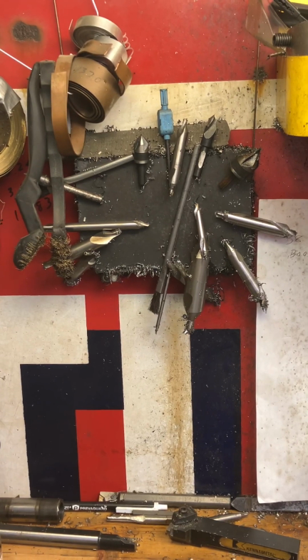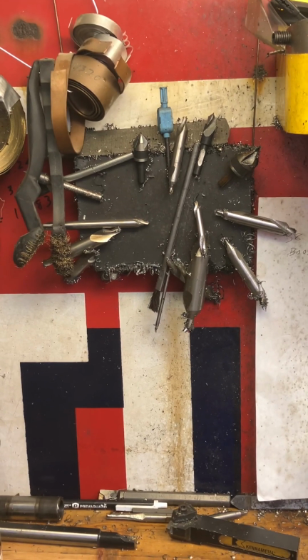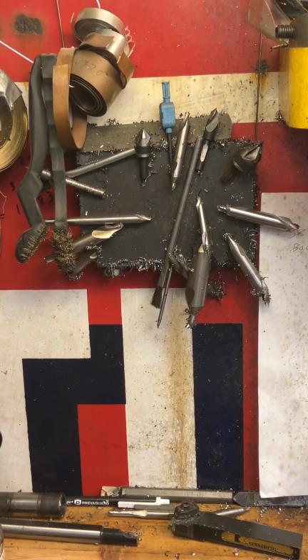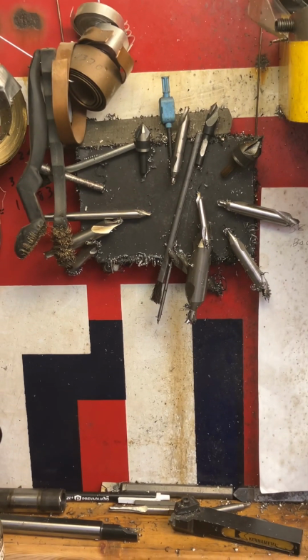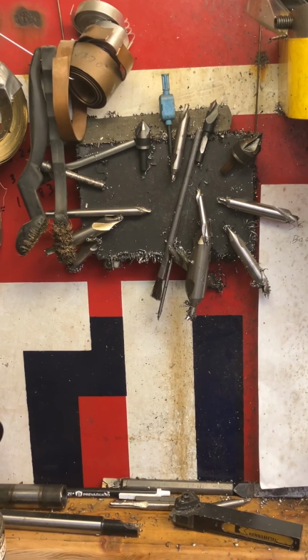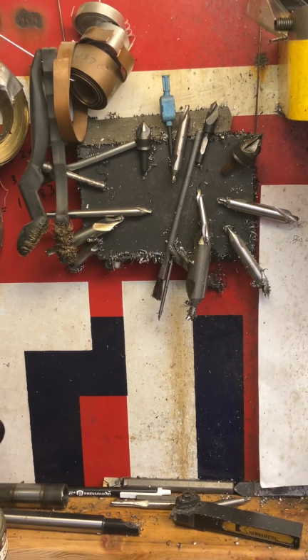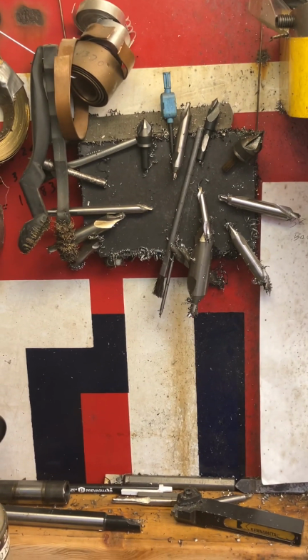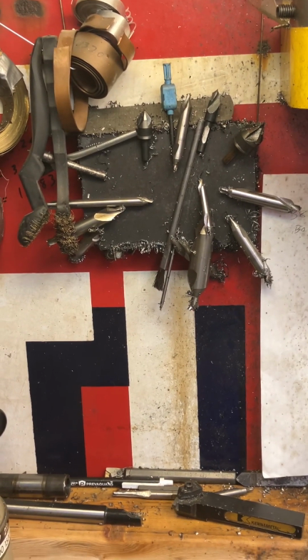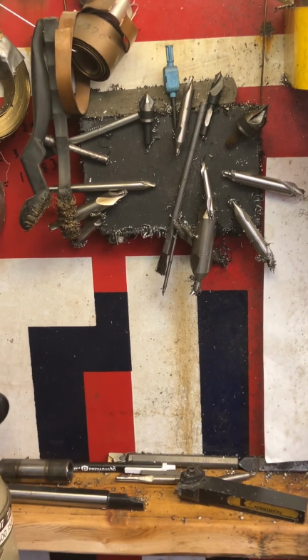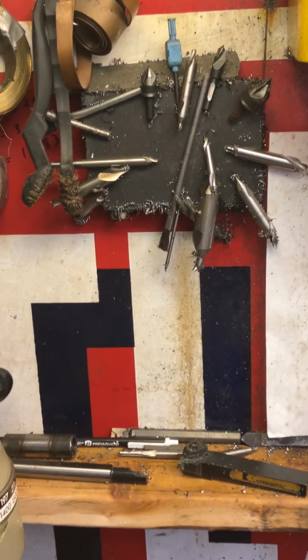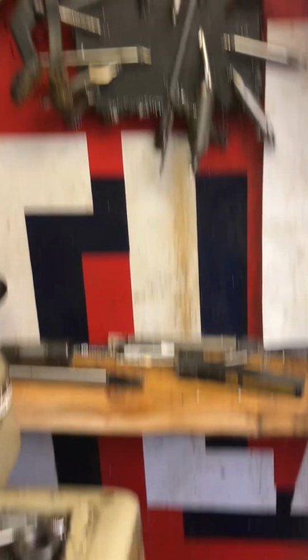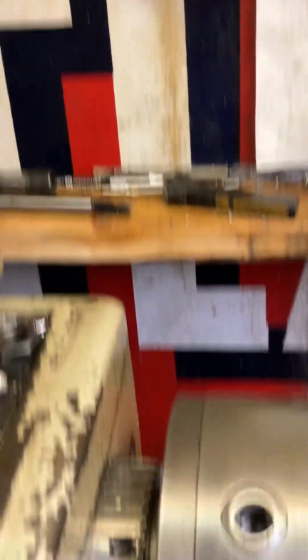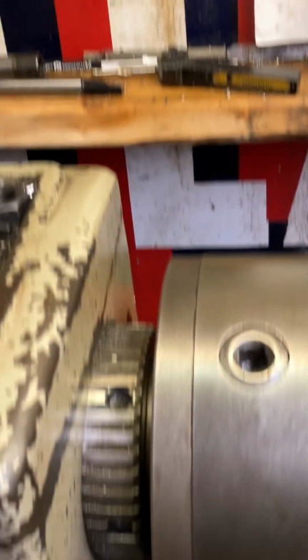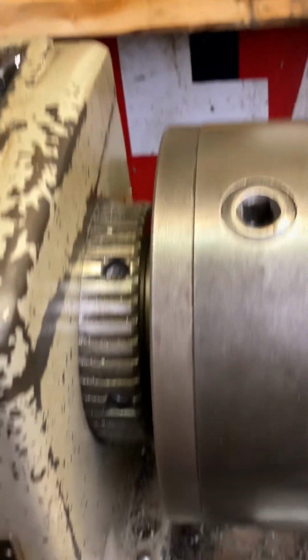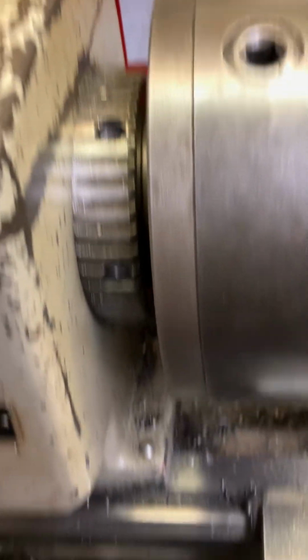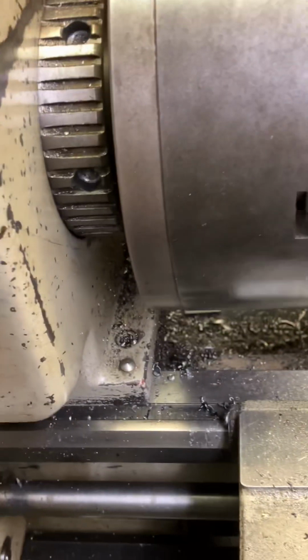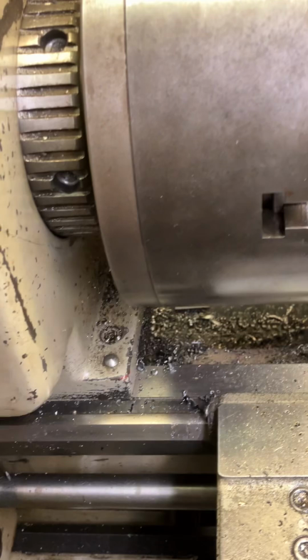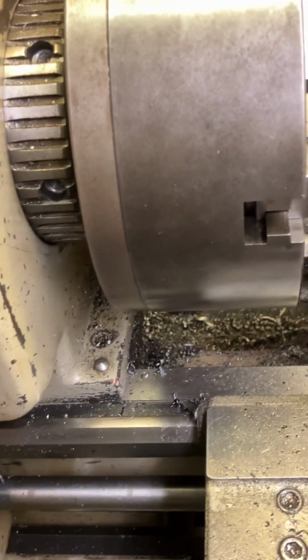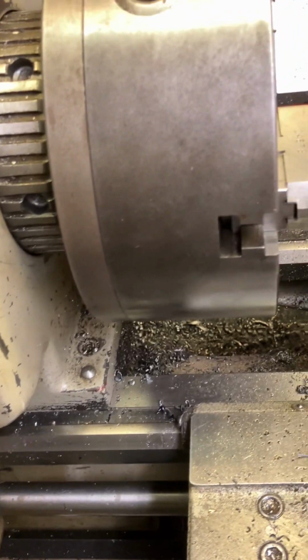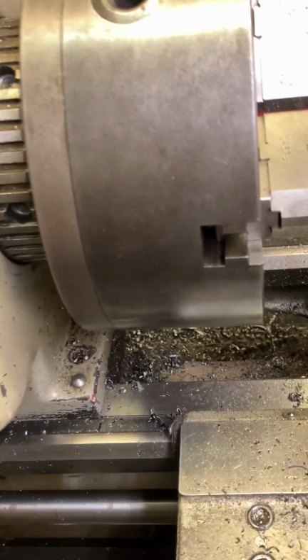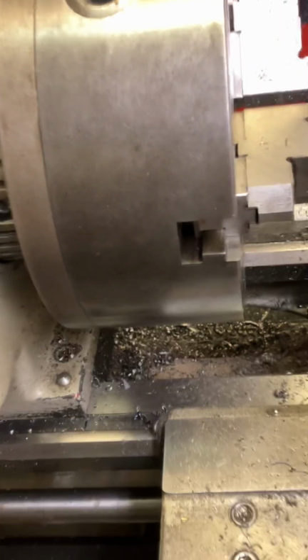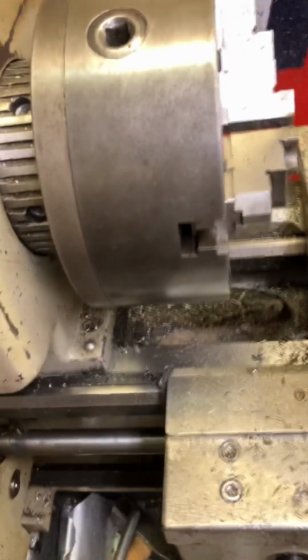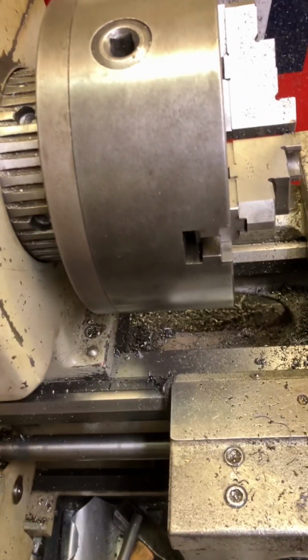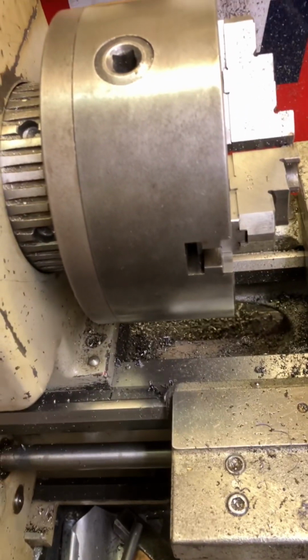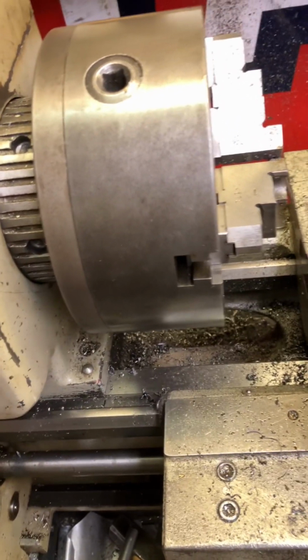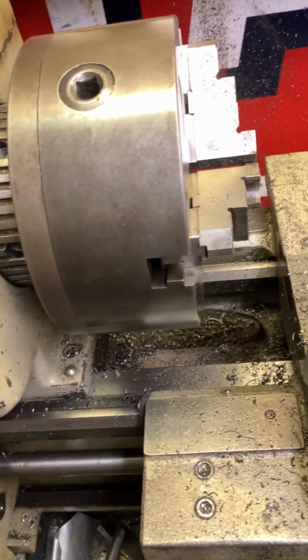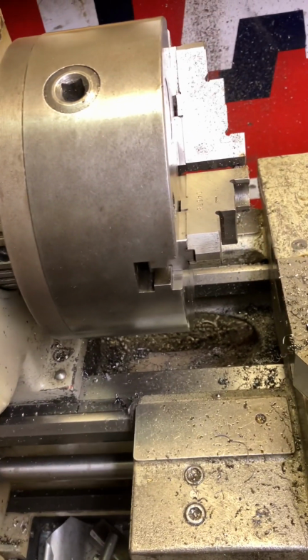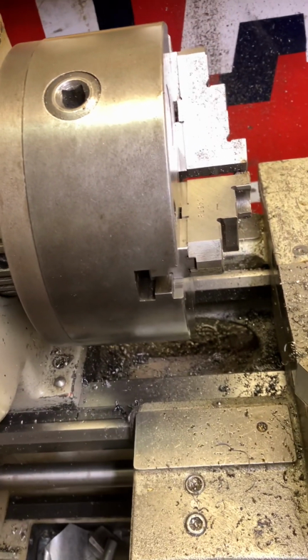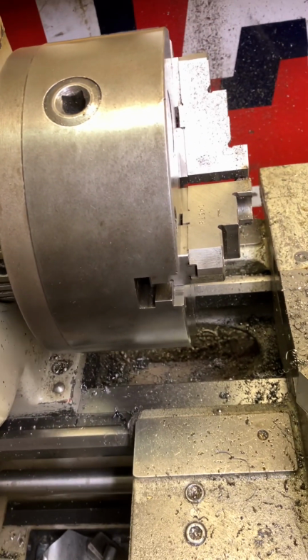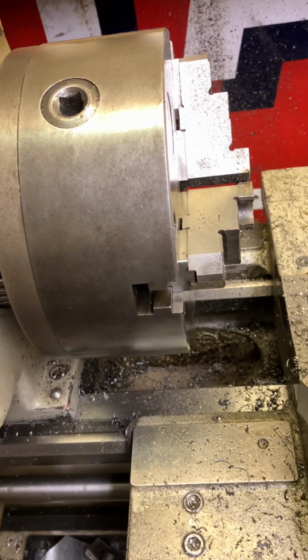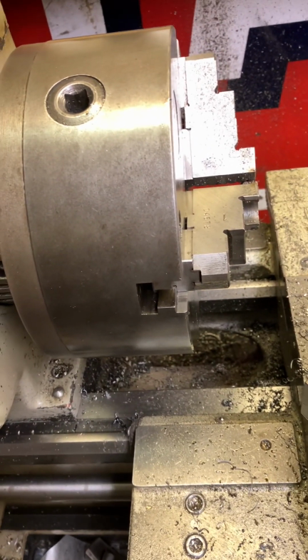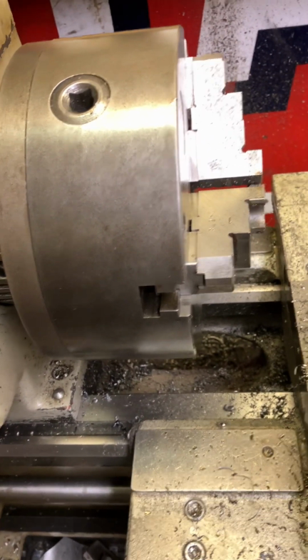Hey guys, out in the garage today. I thought I would share a little tip for you as I'm working on, believe it or not, my winter beater.